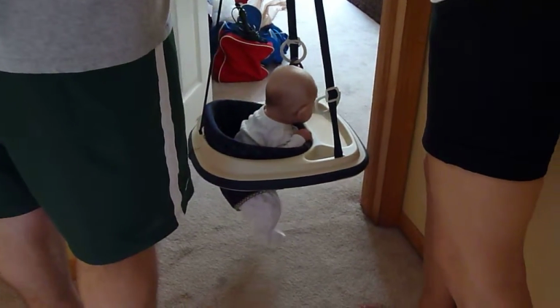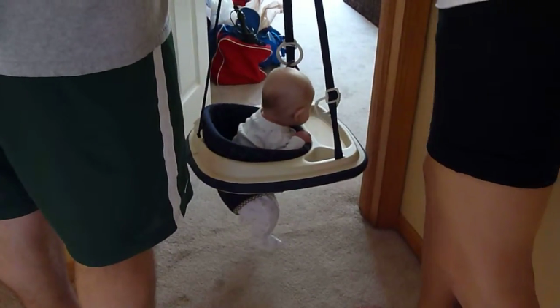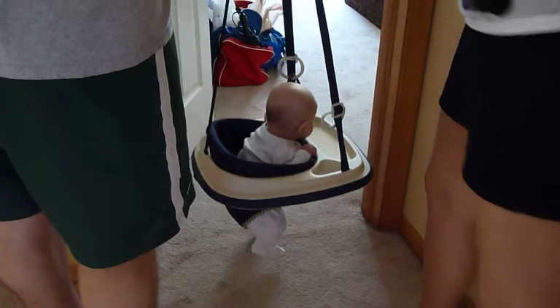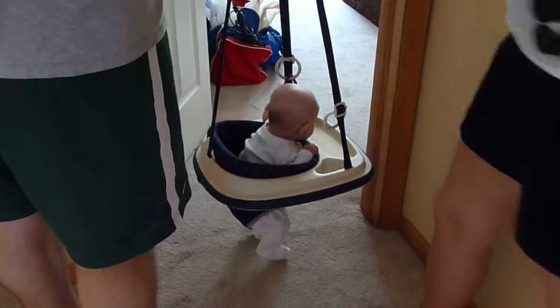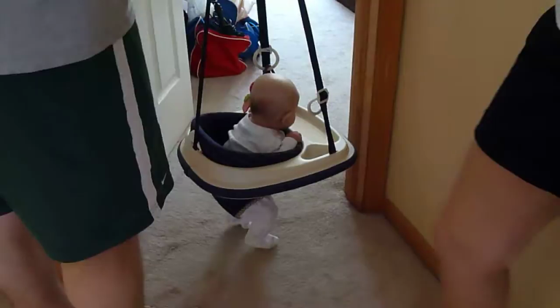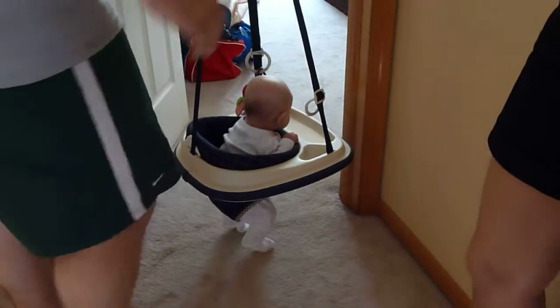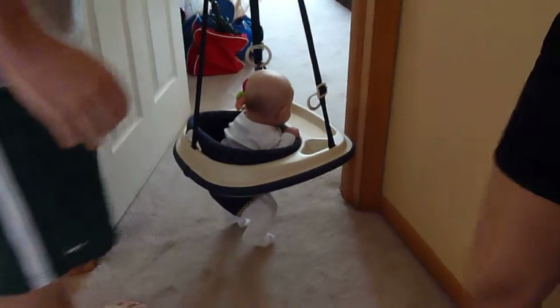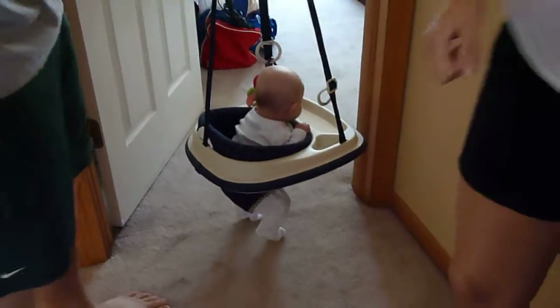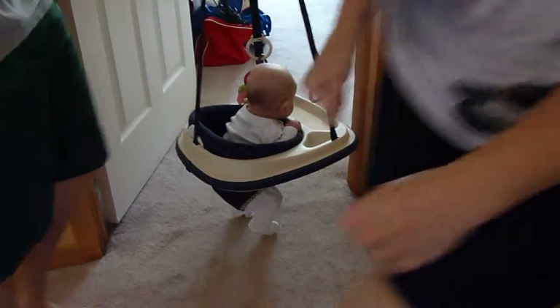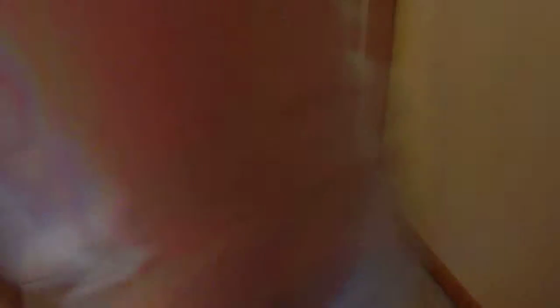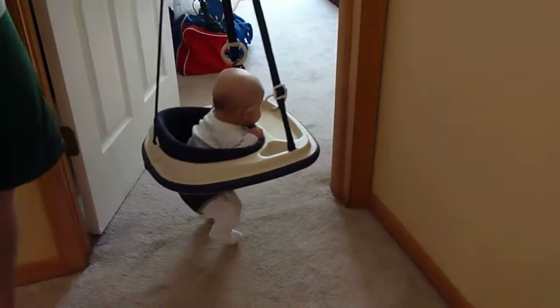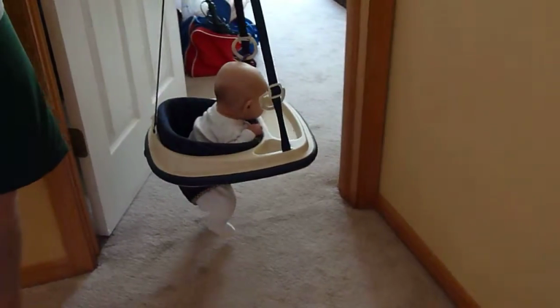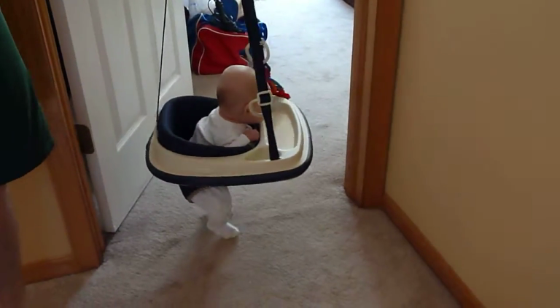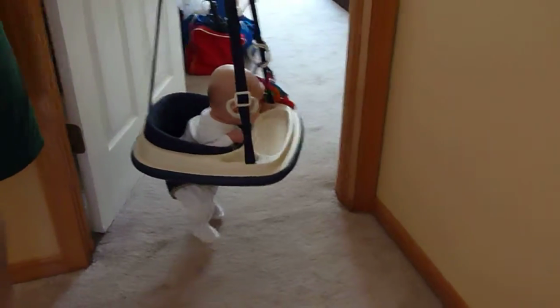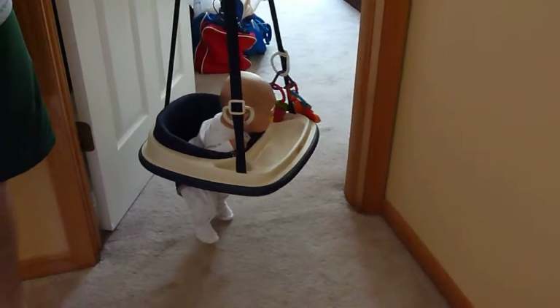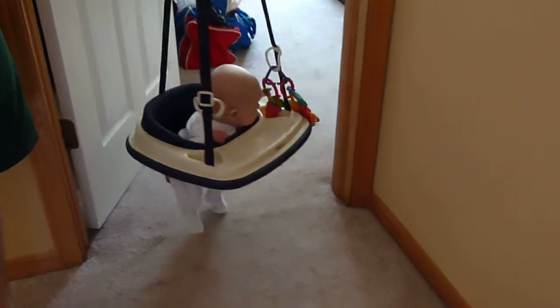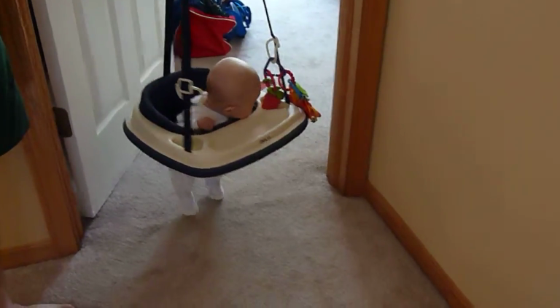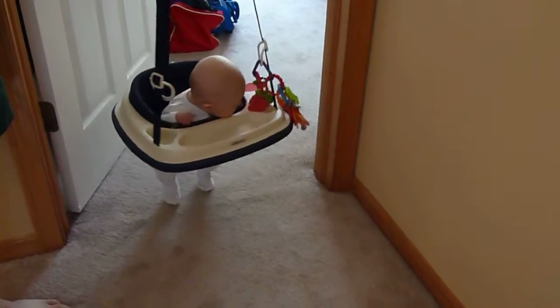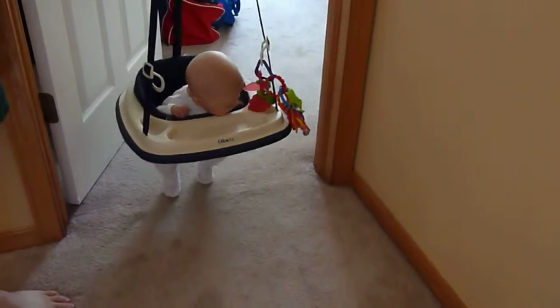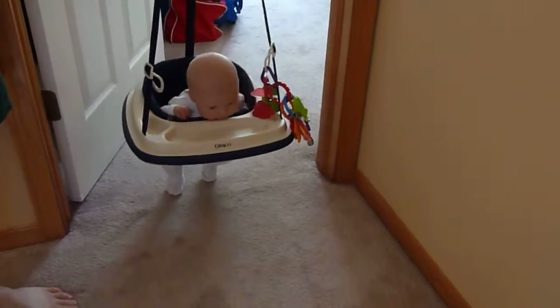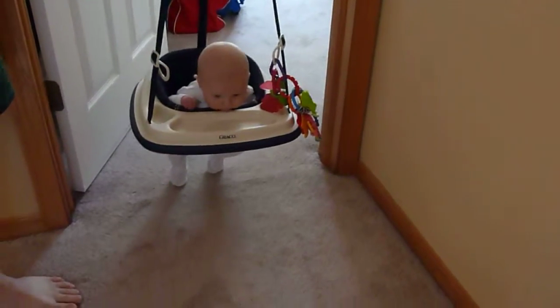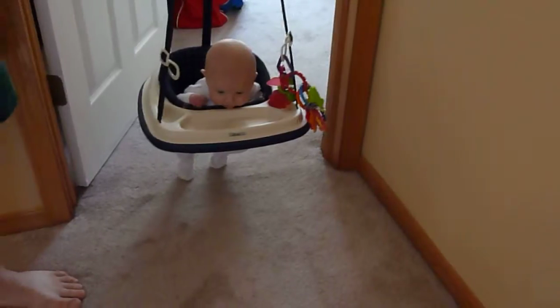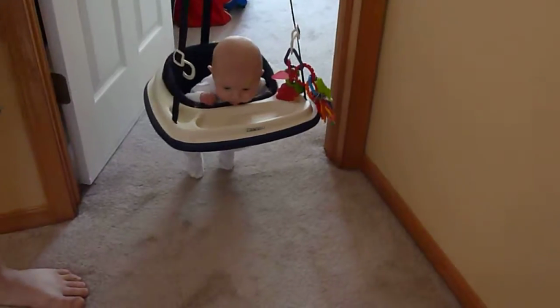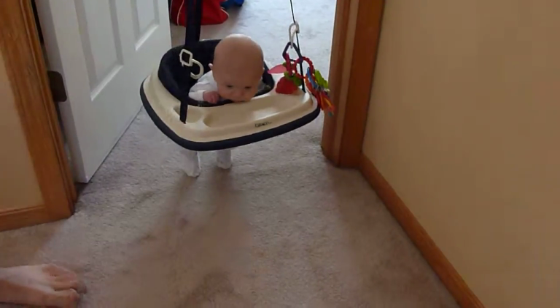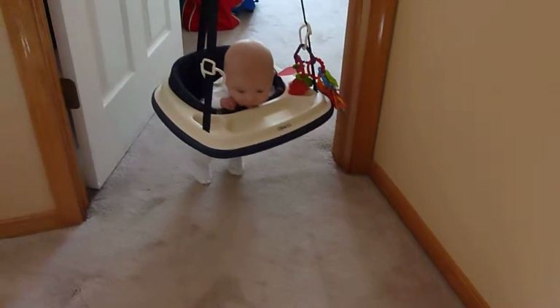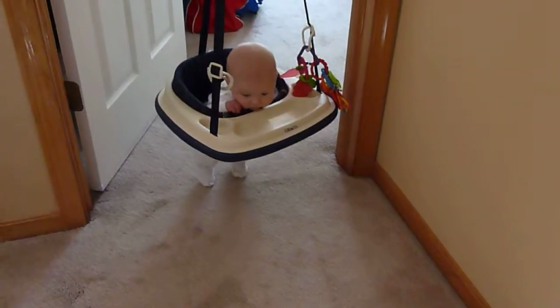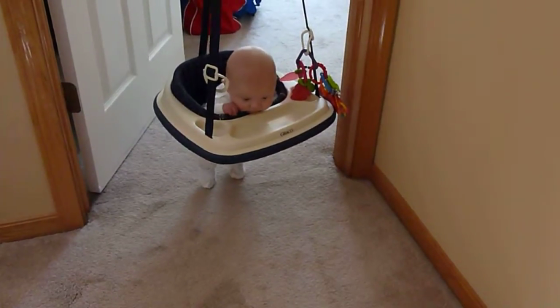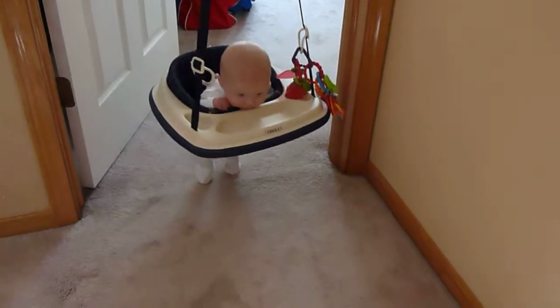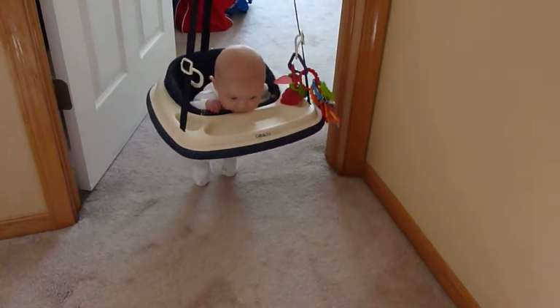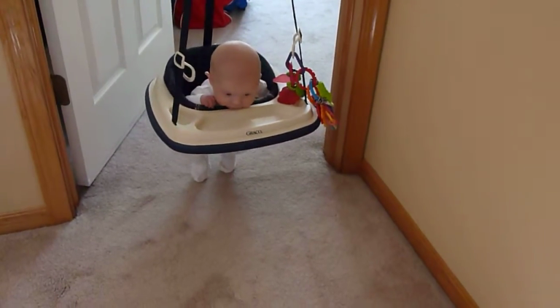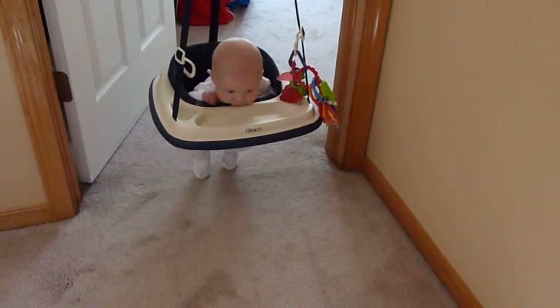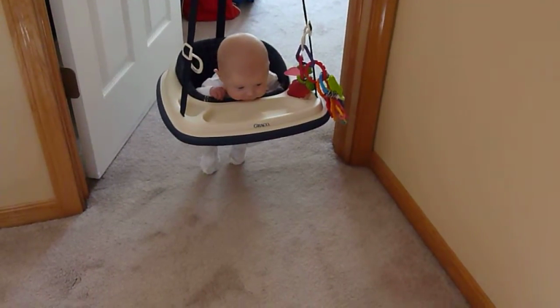Oh man. Look at him, buddy. You're turning around. Oh, our little inseam challenge baby is touching the ground. Can you bounce?